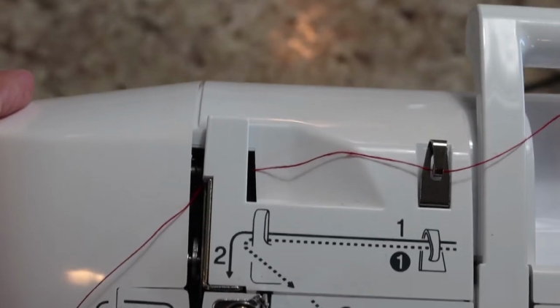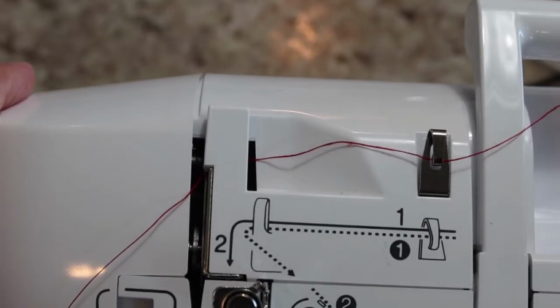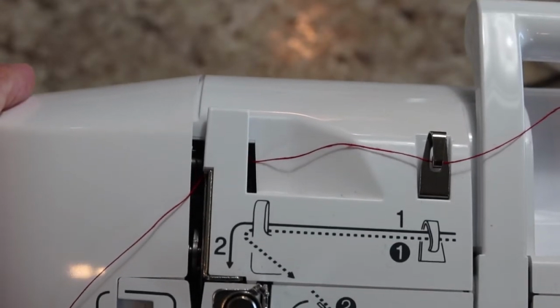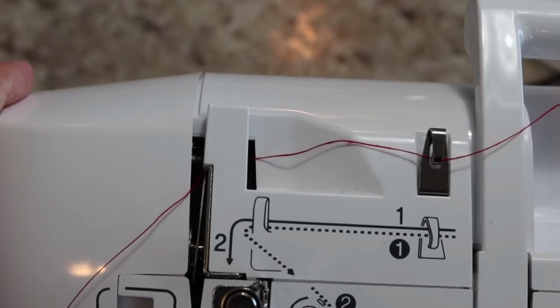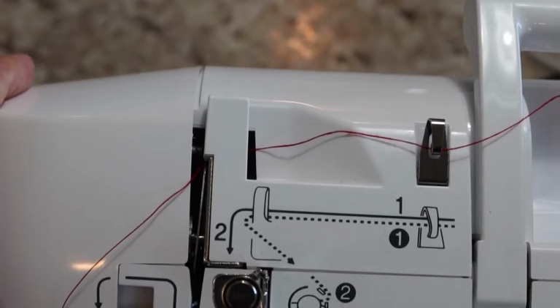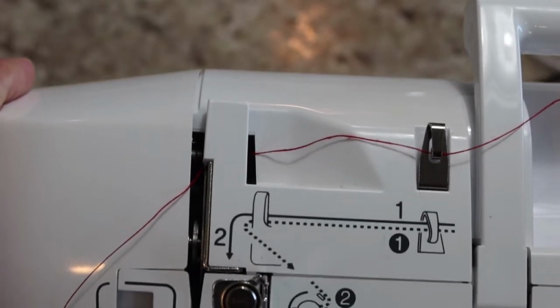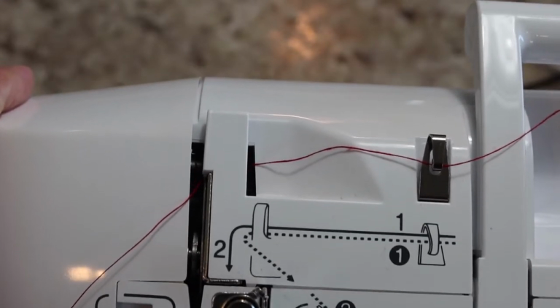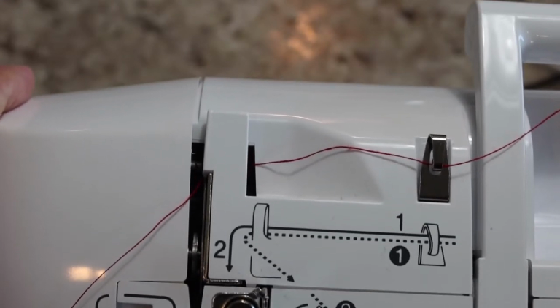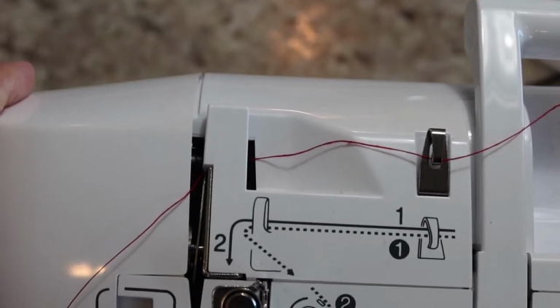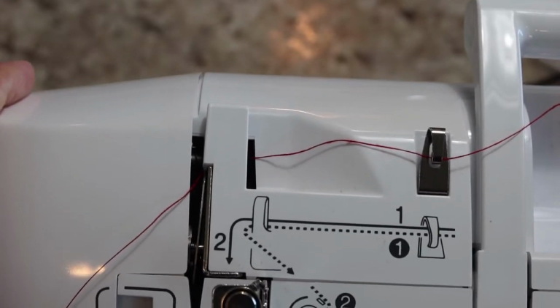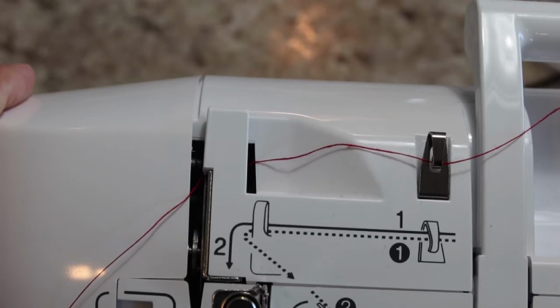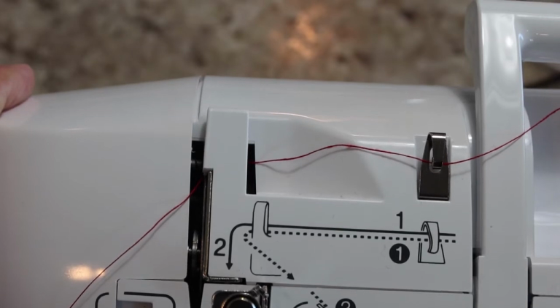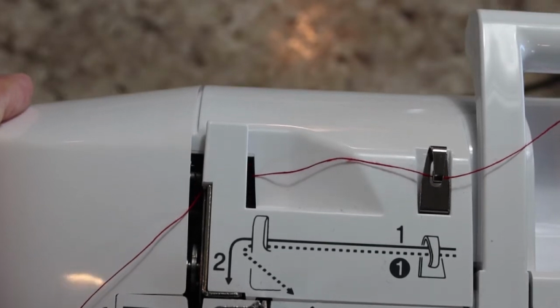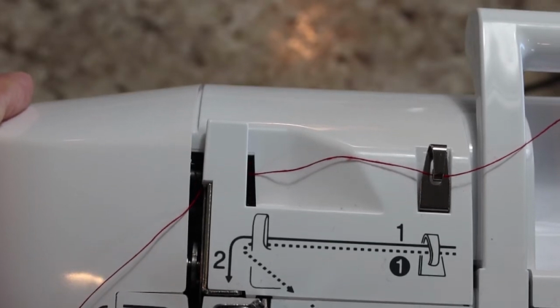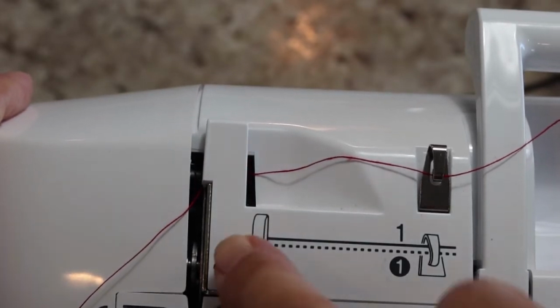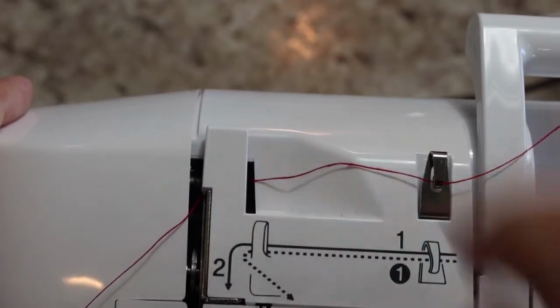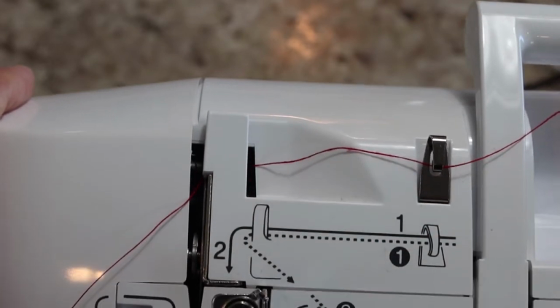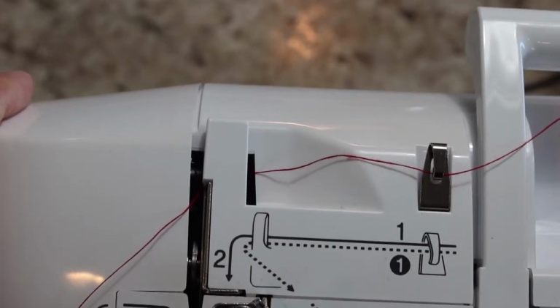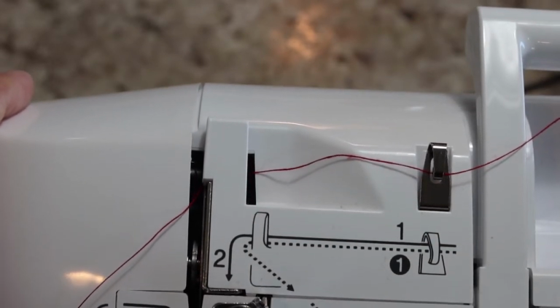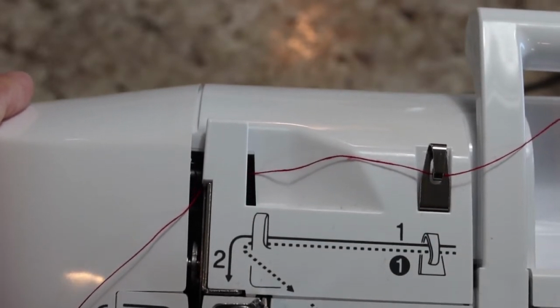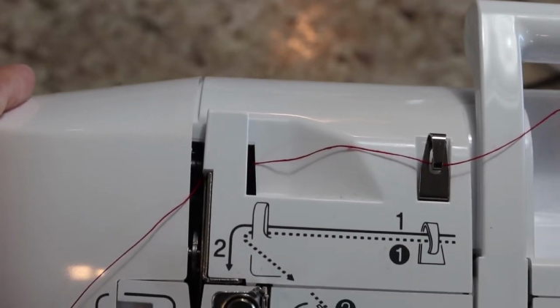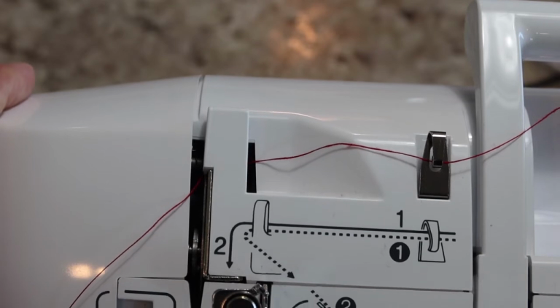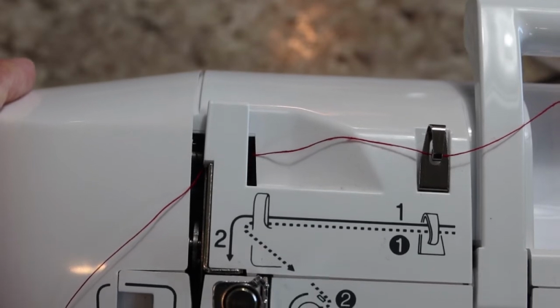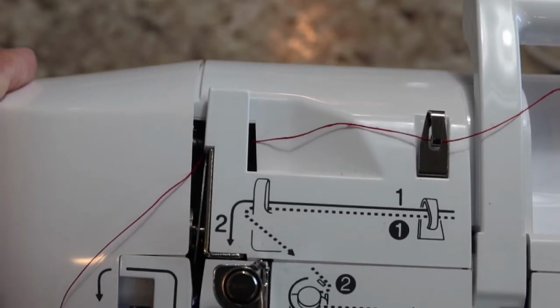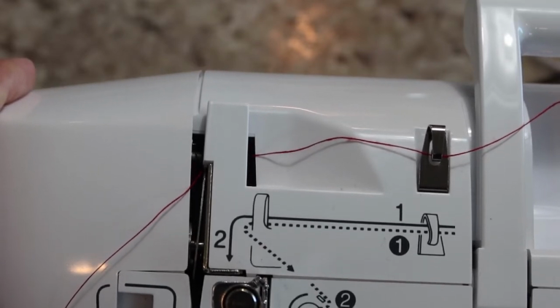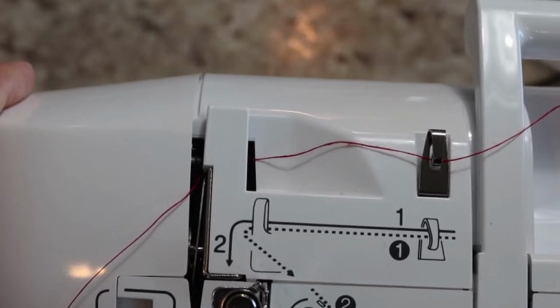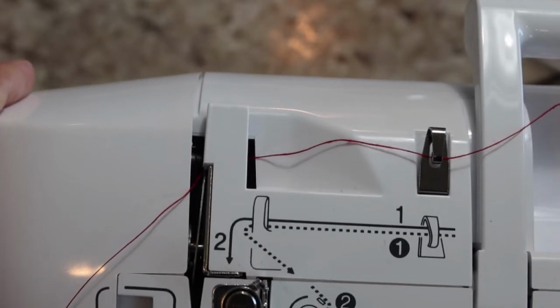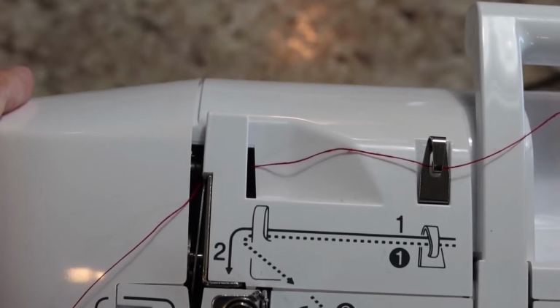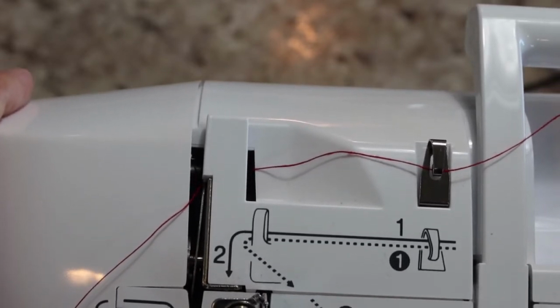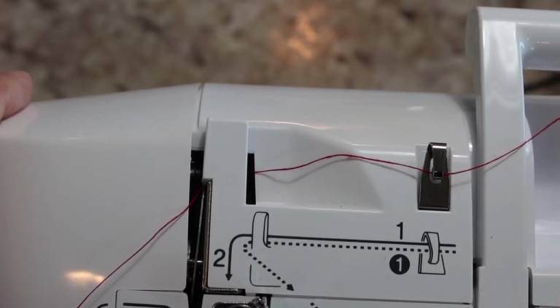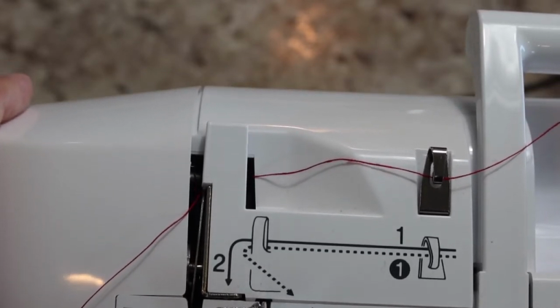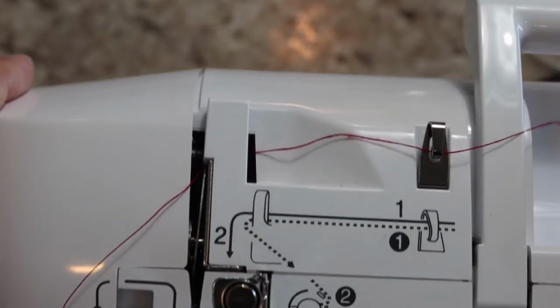If your foot is down it's going to be hard for you to get your thread in between there, so it is extremely important right now that you make sure the presser foot is in the upper position.